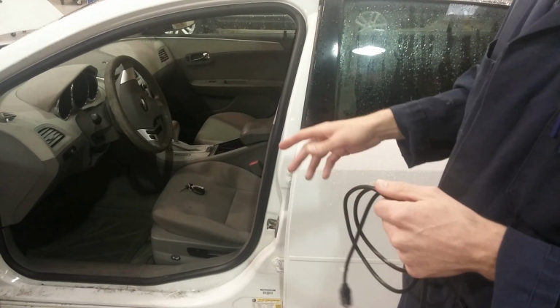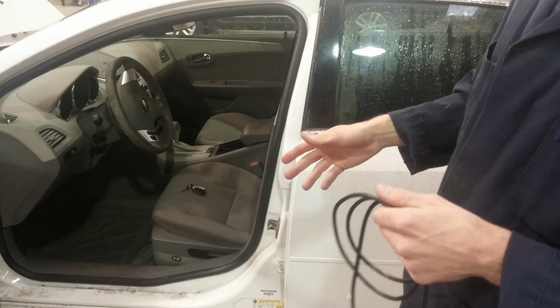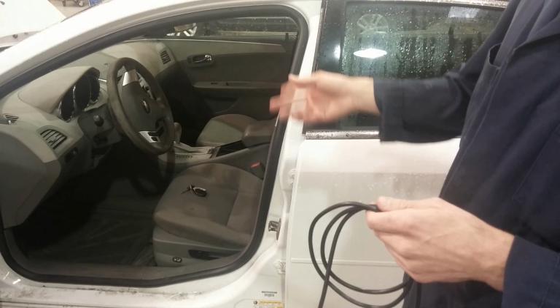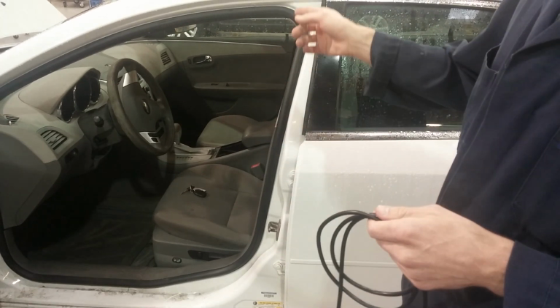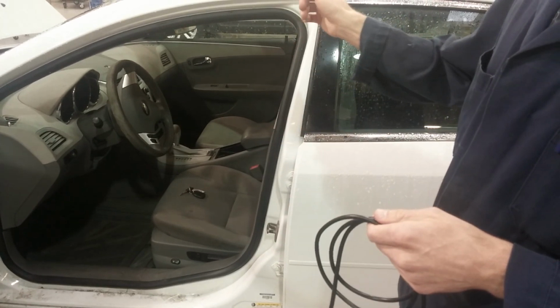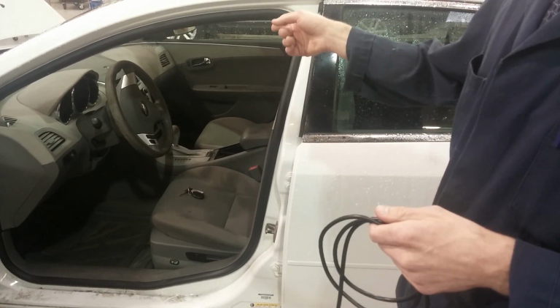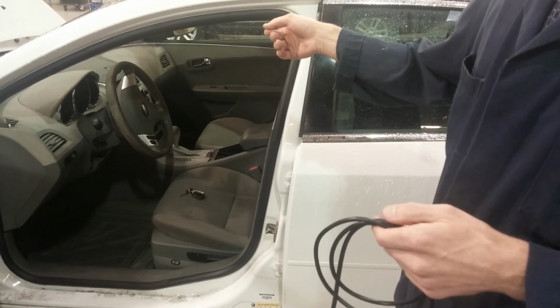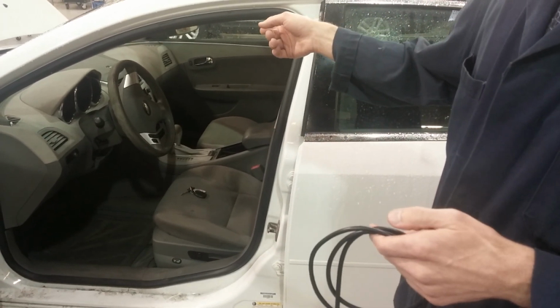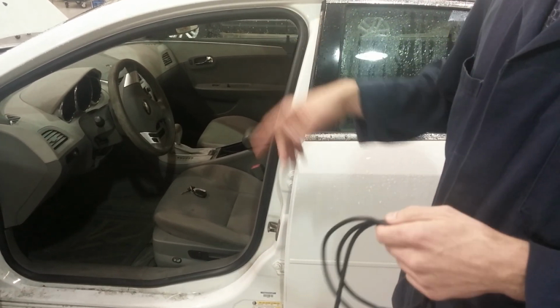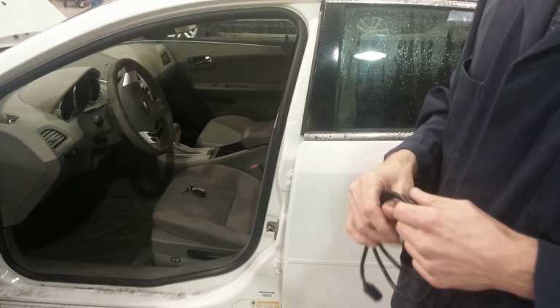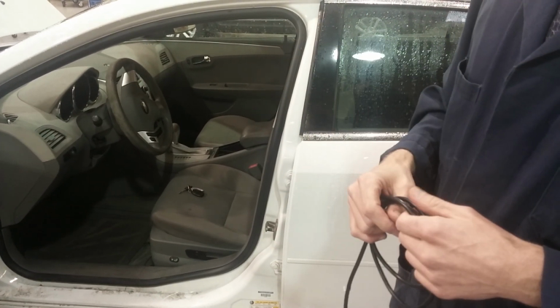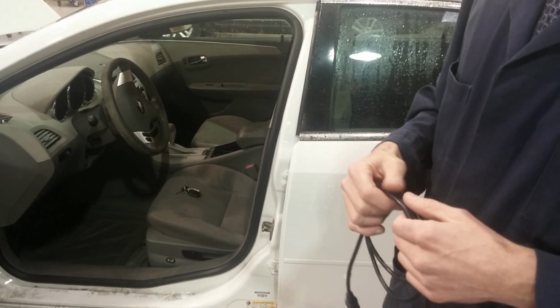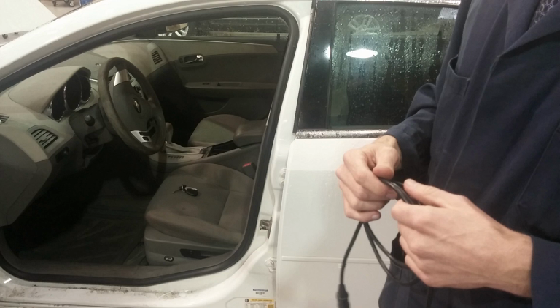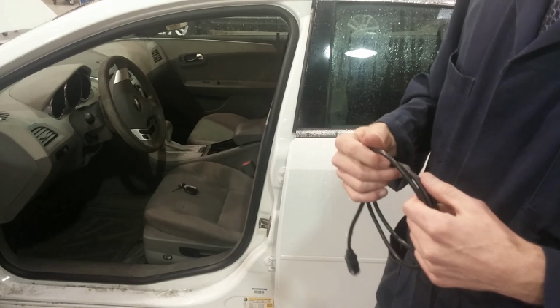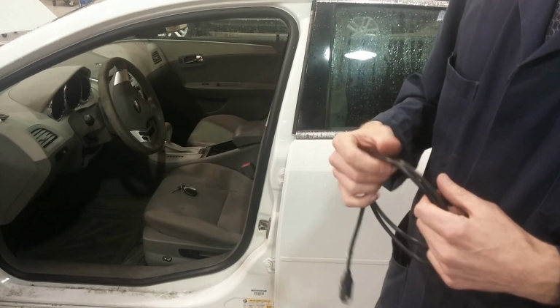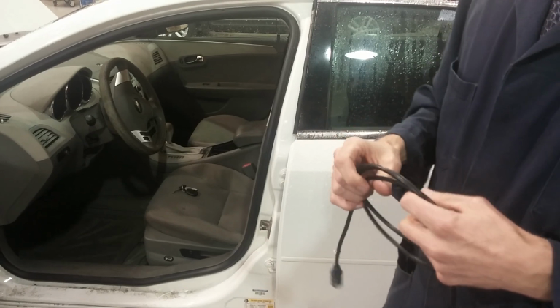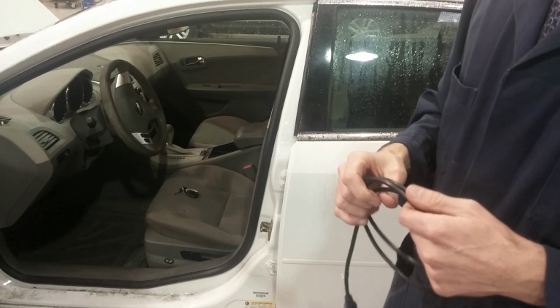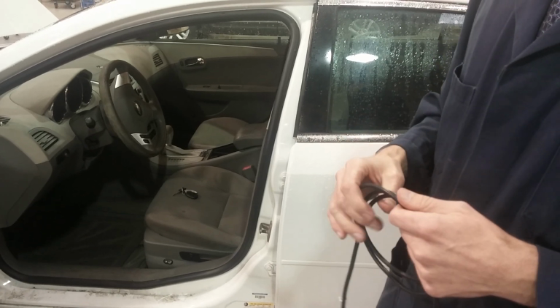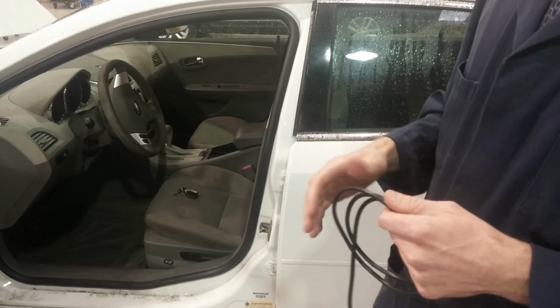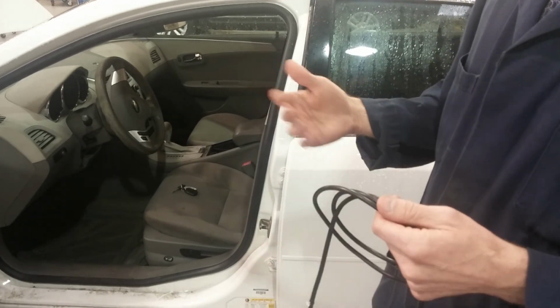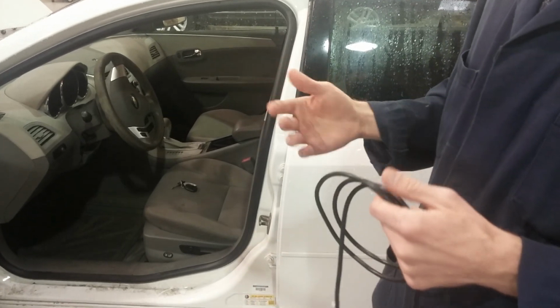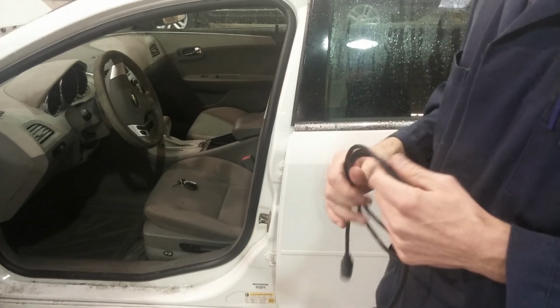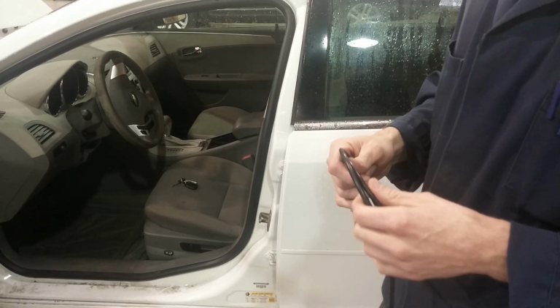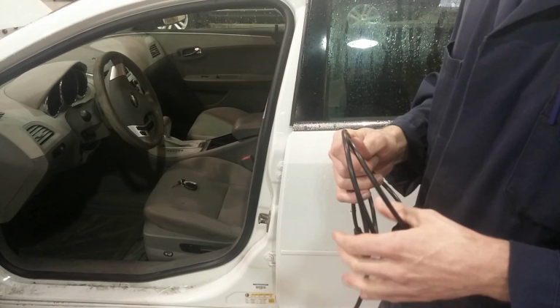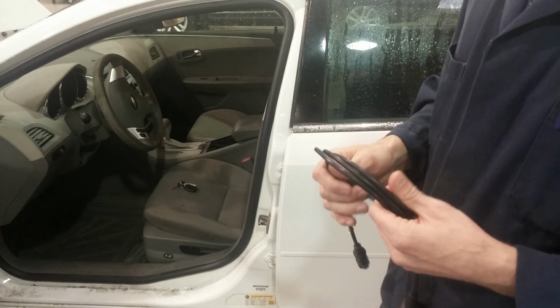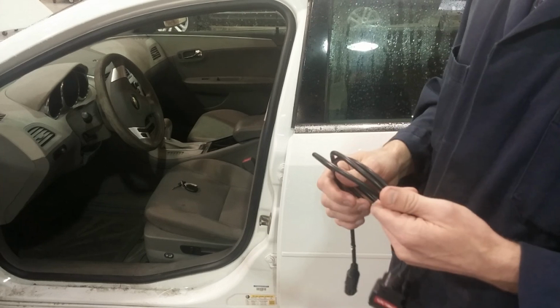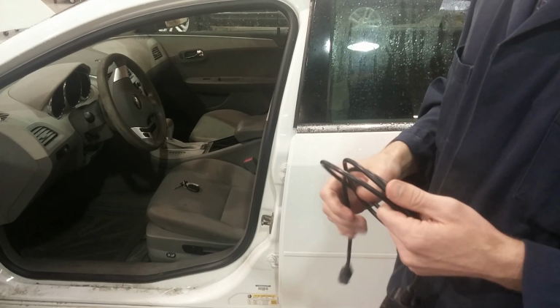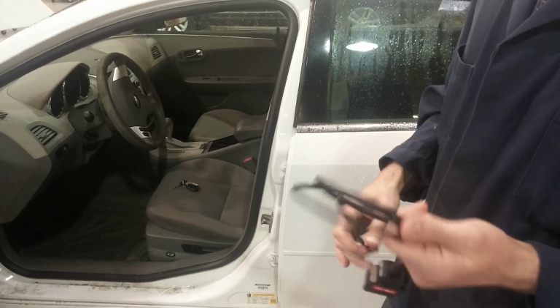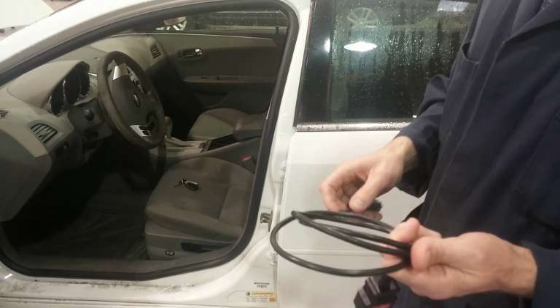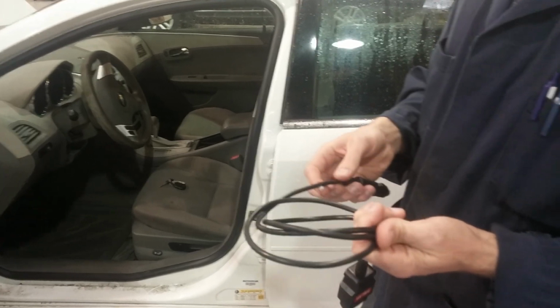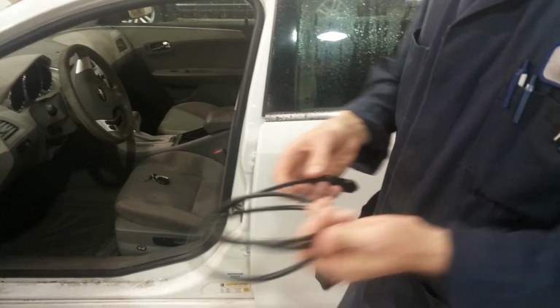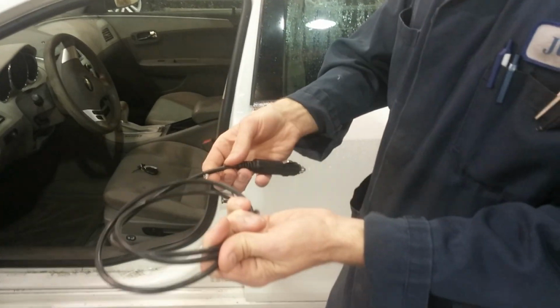A more serious issue is if you have a radio — on a lot of cars, if we disconnect the battery, that radio is locked out until you get a code to reset it. That often costs money and takes time. So whenever you disconnect a battery, you're best off if you use a memory saver.